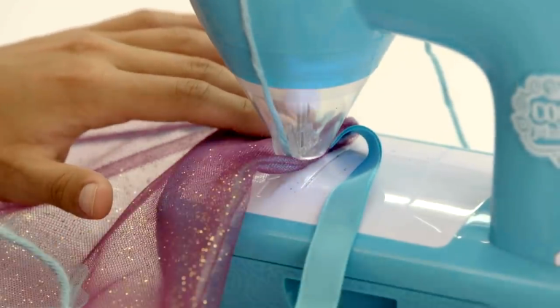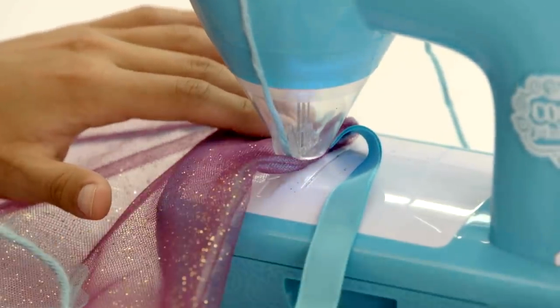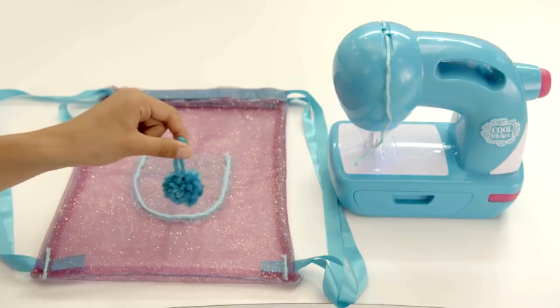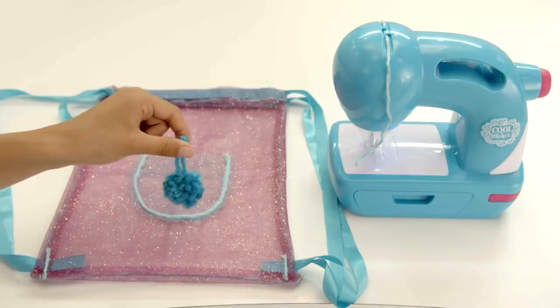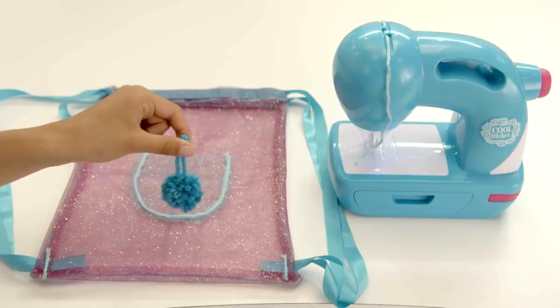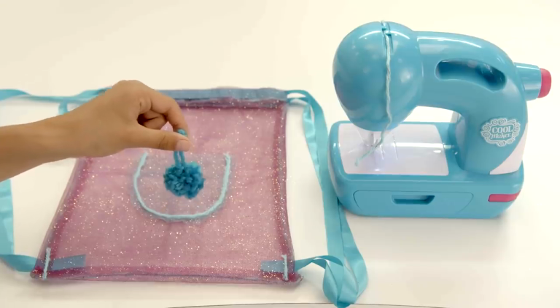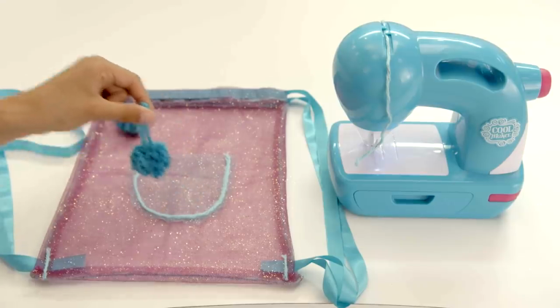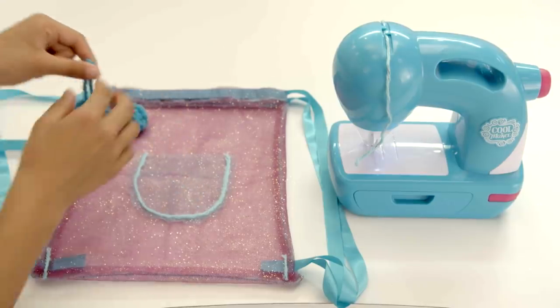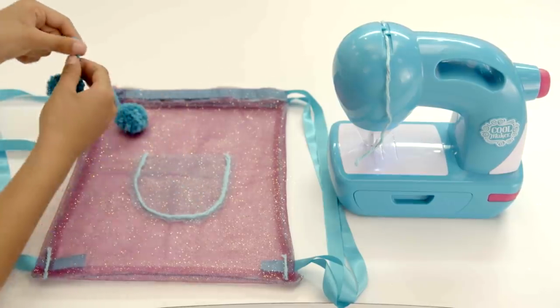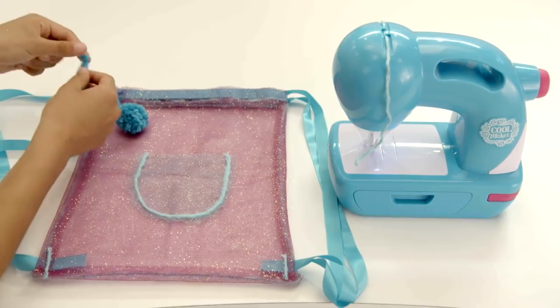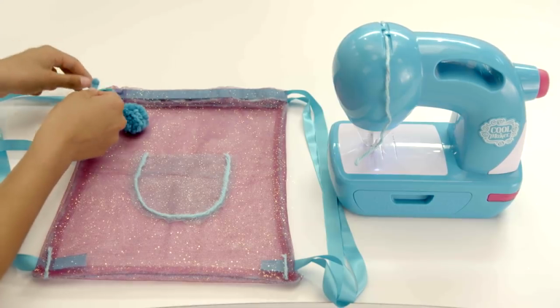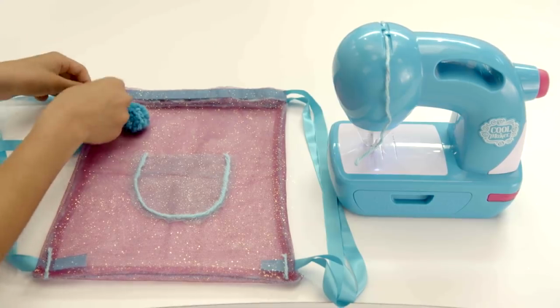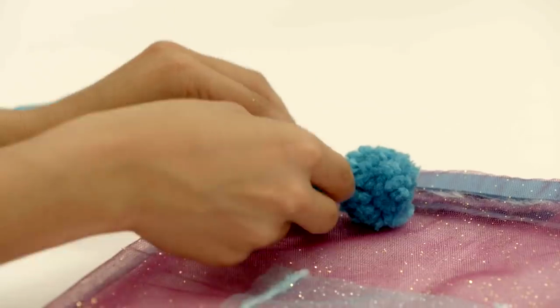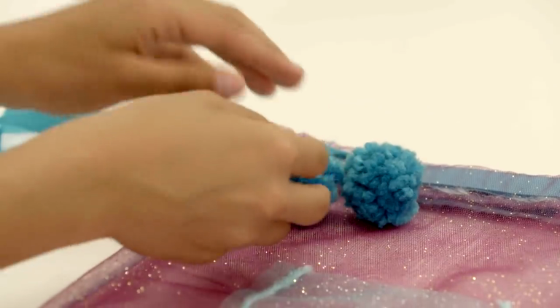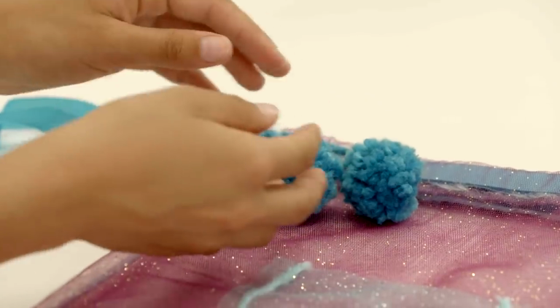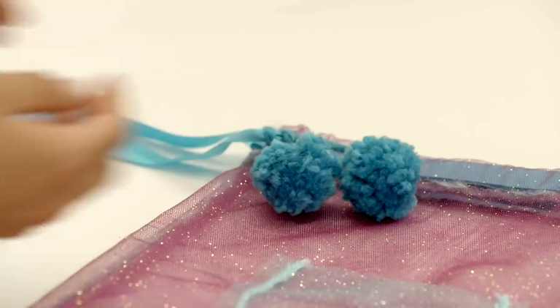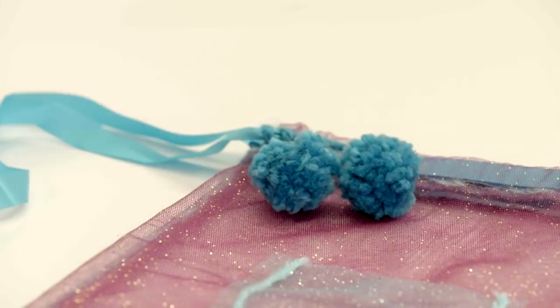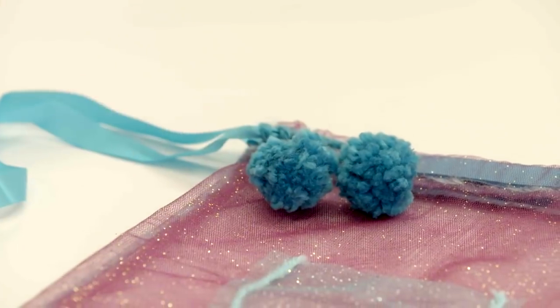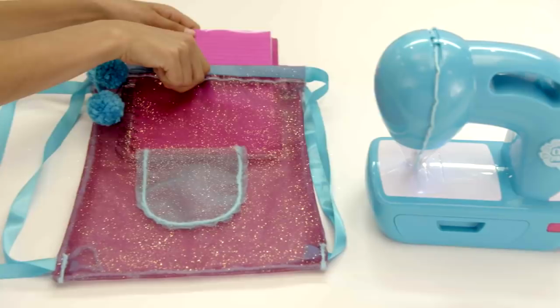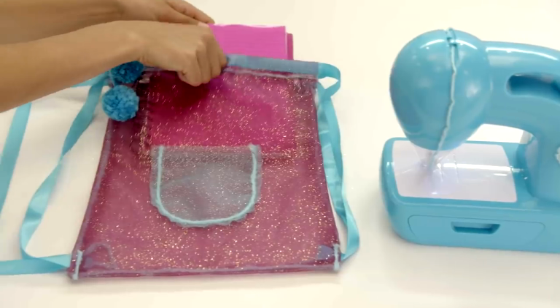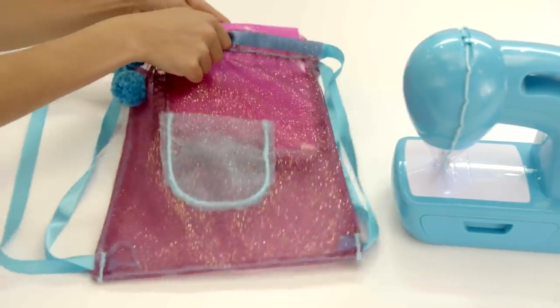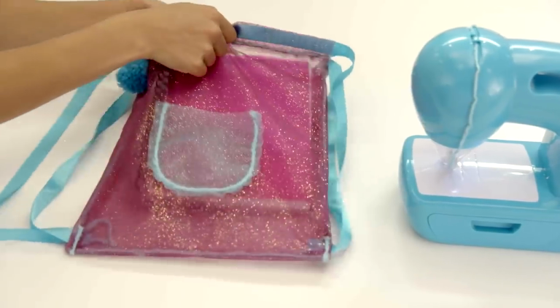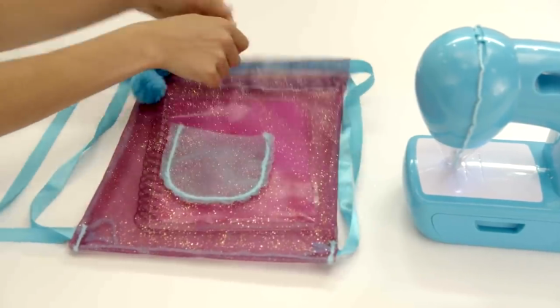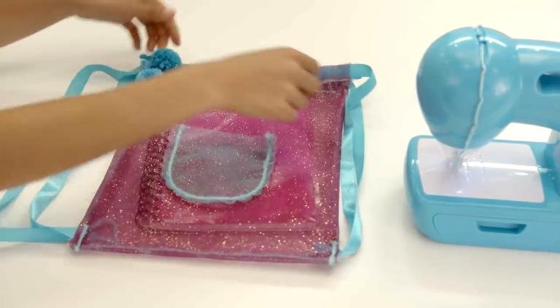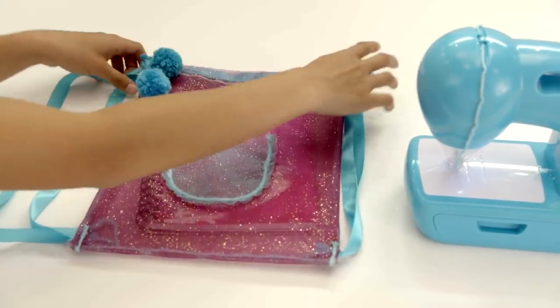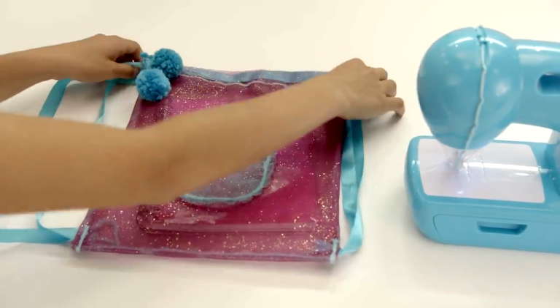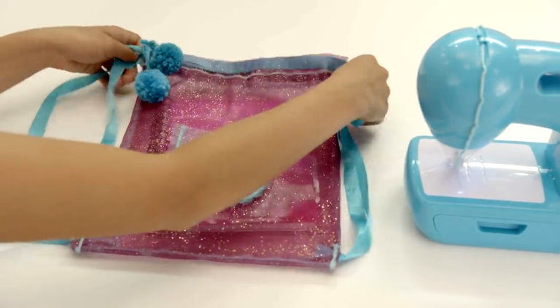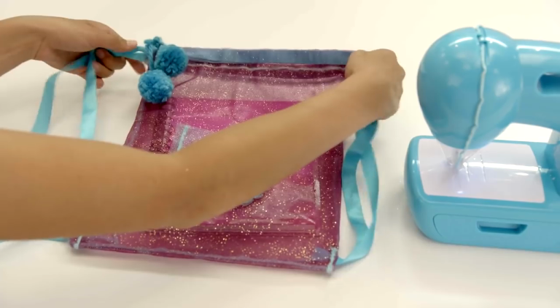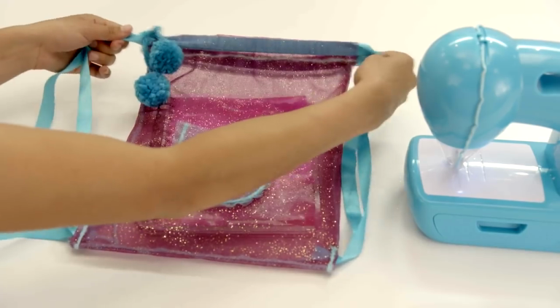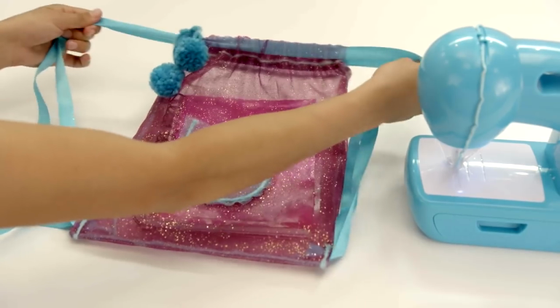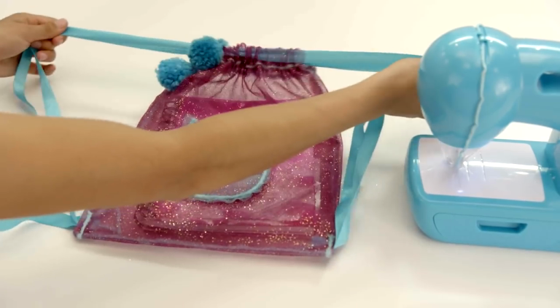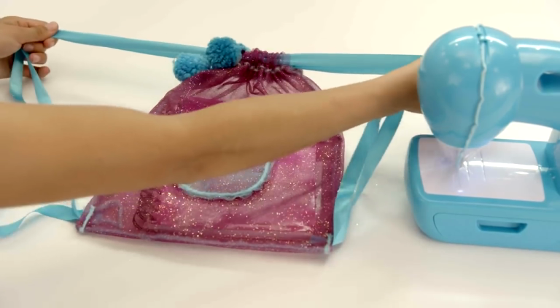Tie on some pom-poms. Your backpack is now ready!